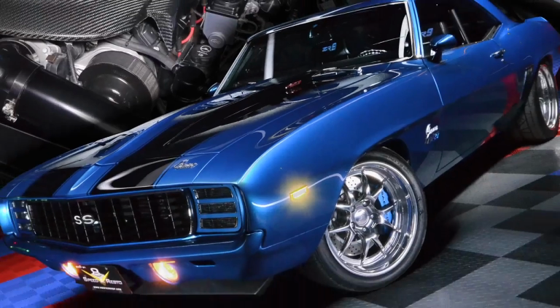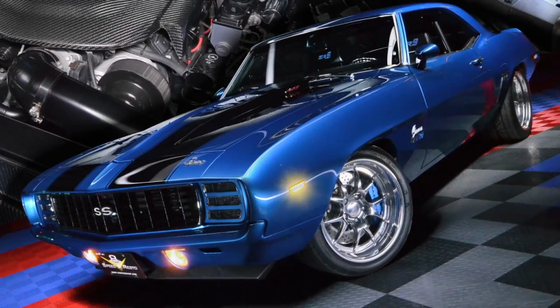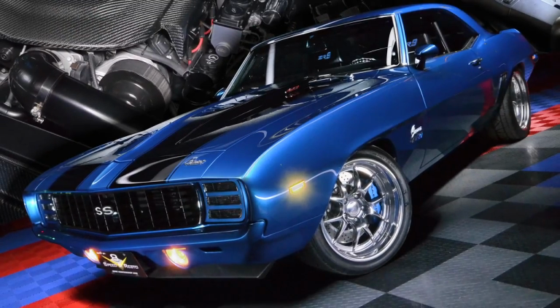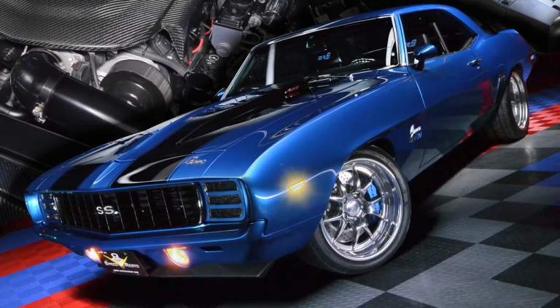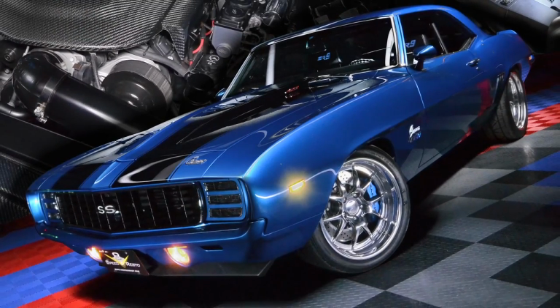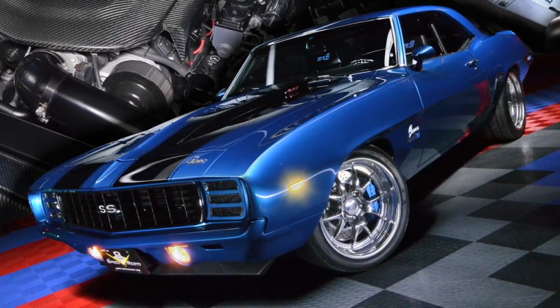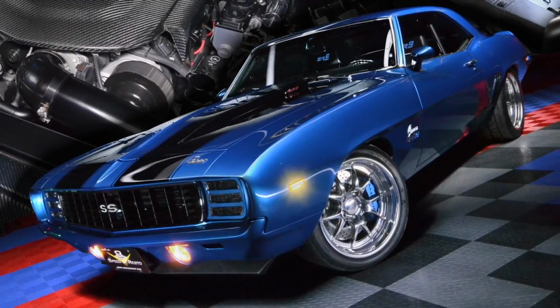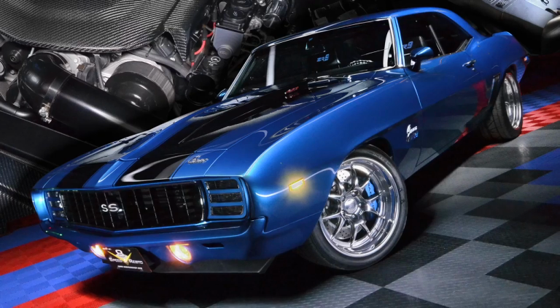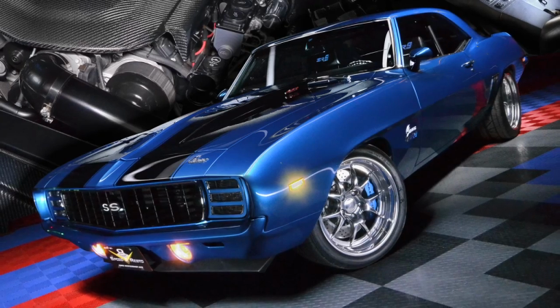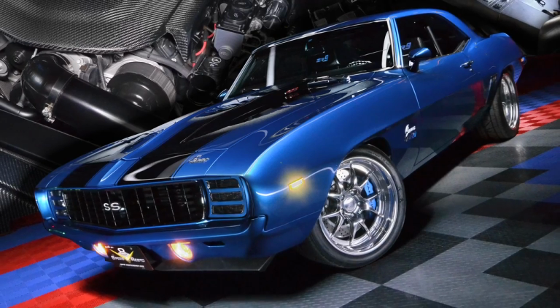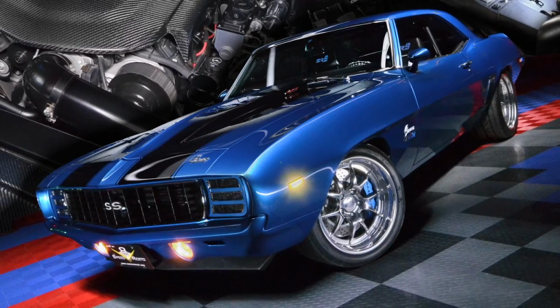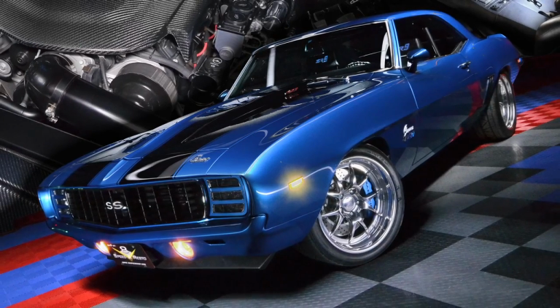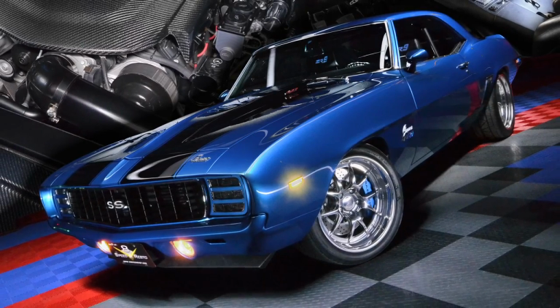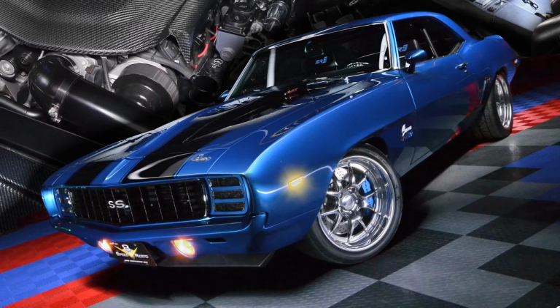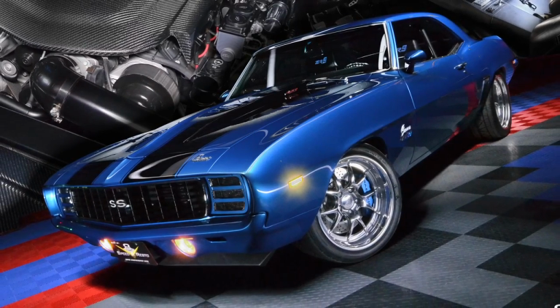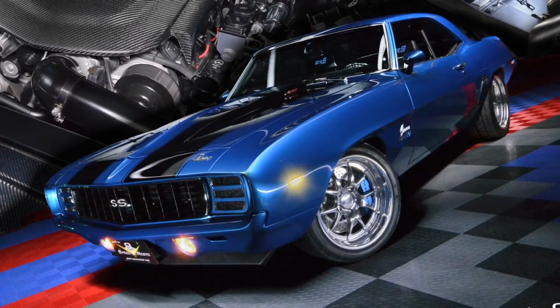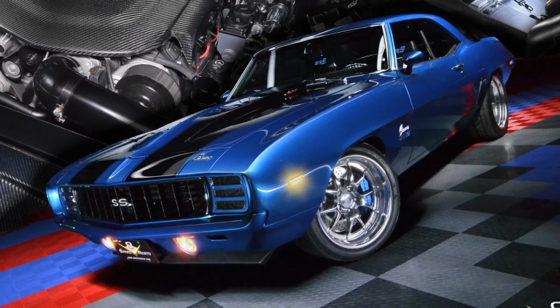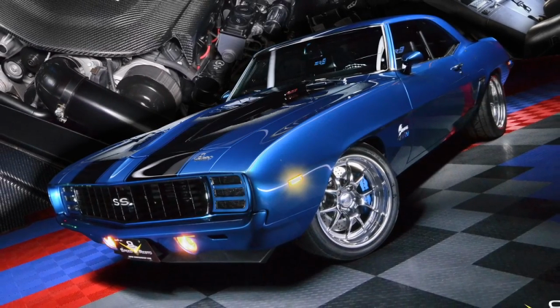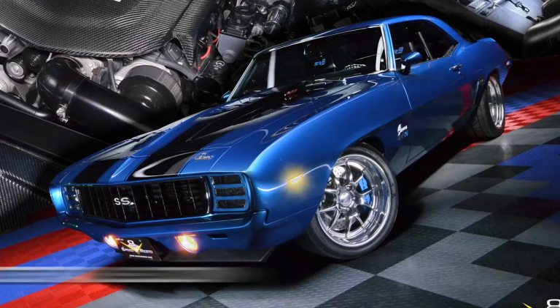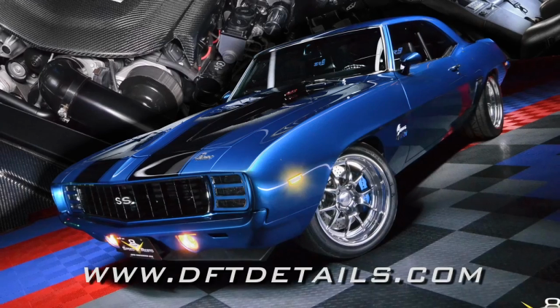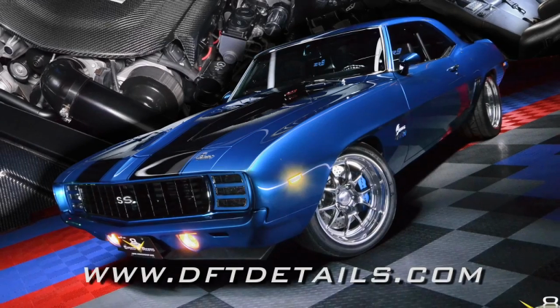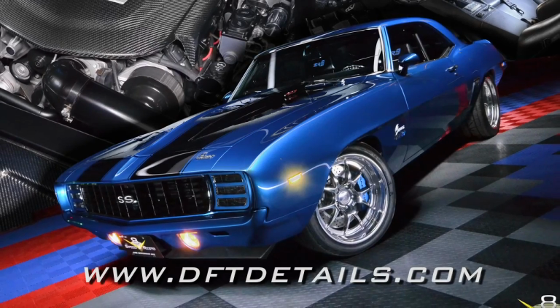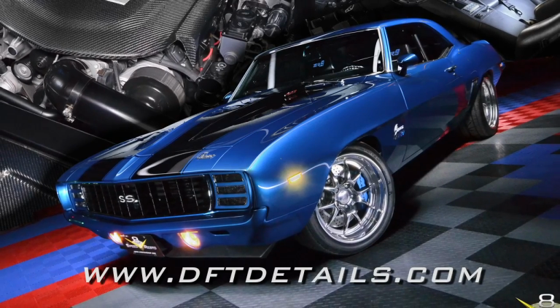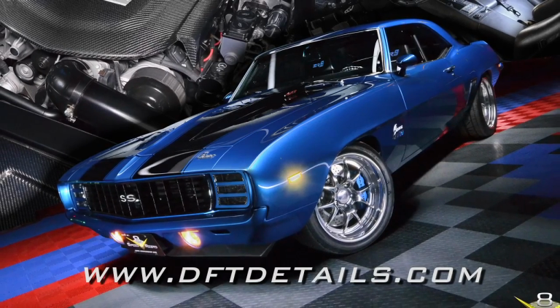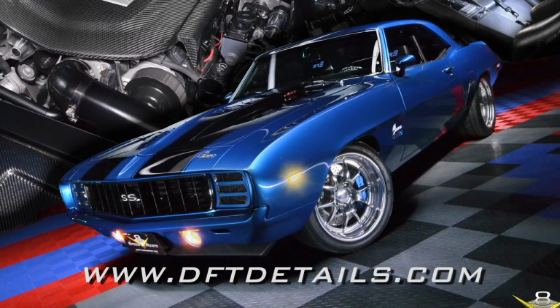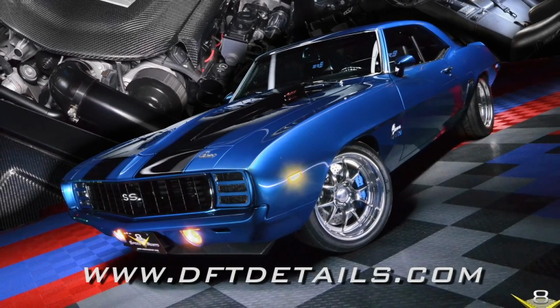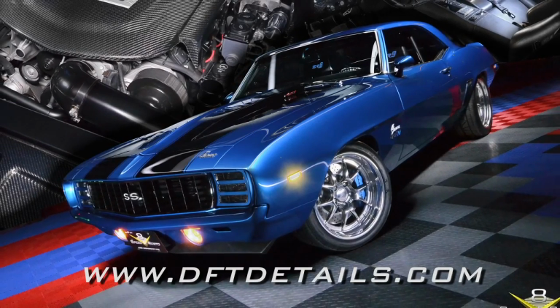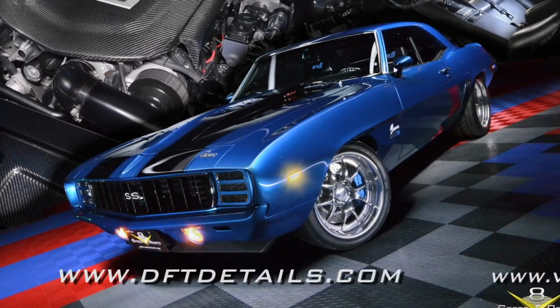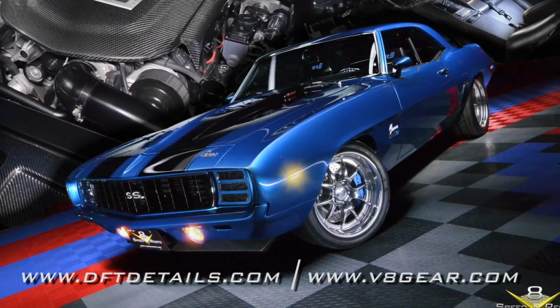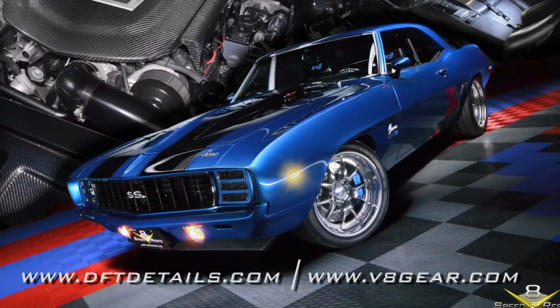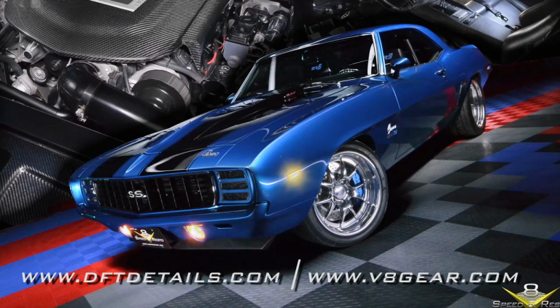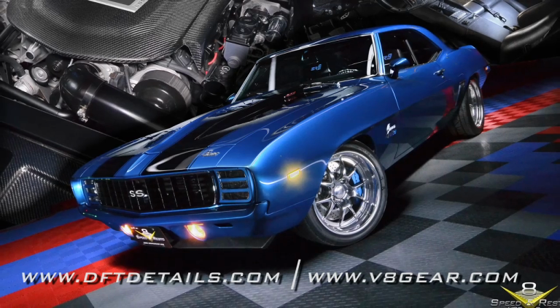After the DFT treatment, the ZR9 looked as slick as glass. You can learn more about DFT products on their website at dftdetails.com, and their products are available at v8gear.com.